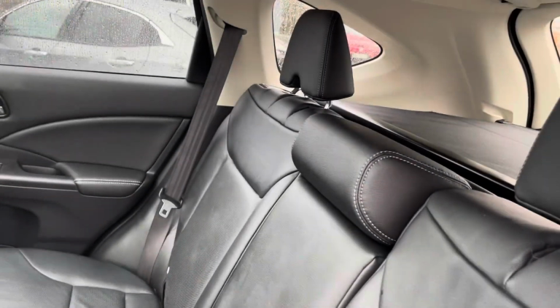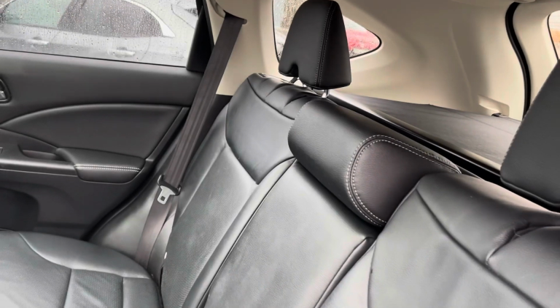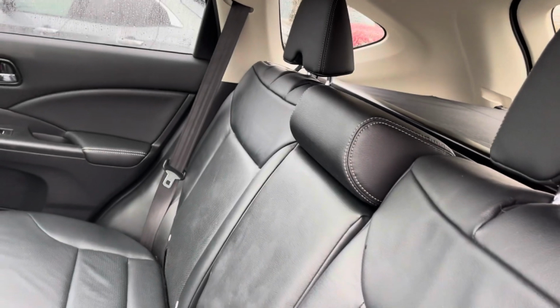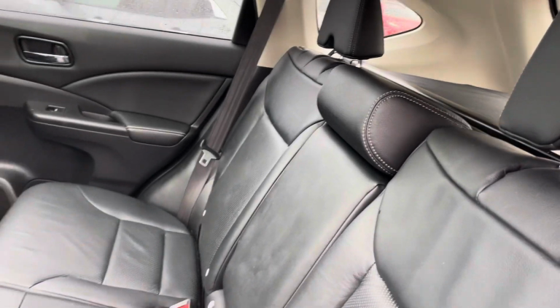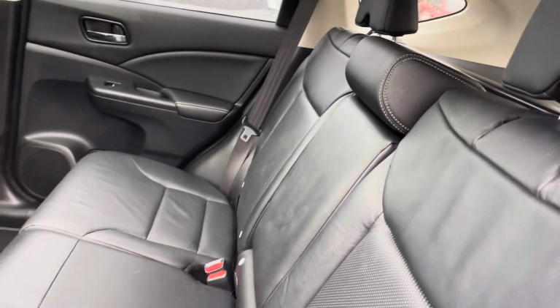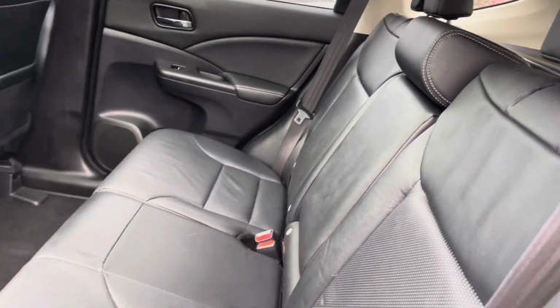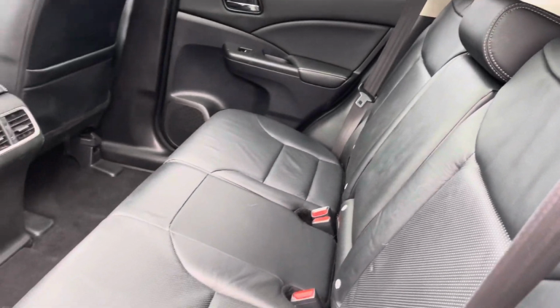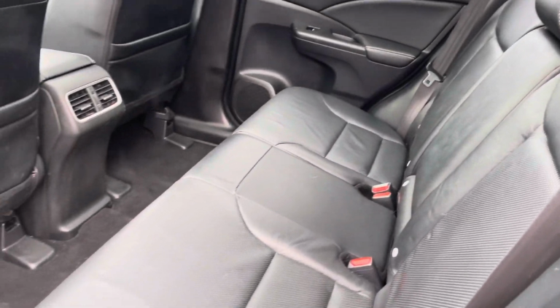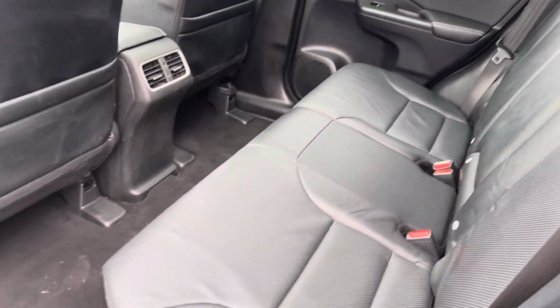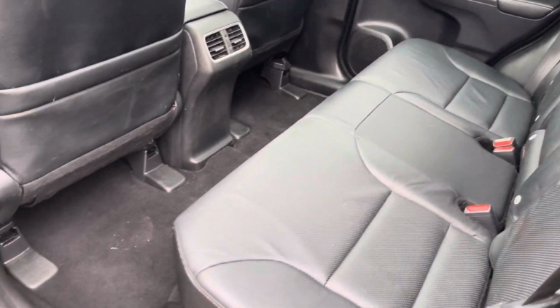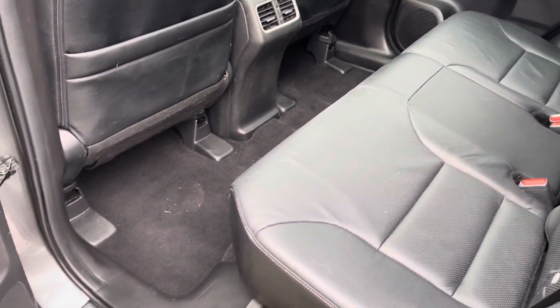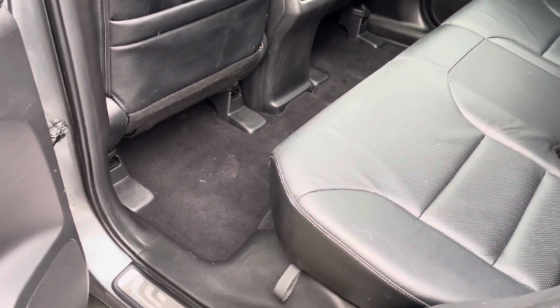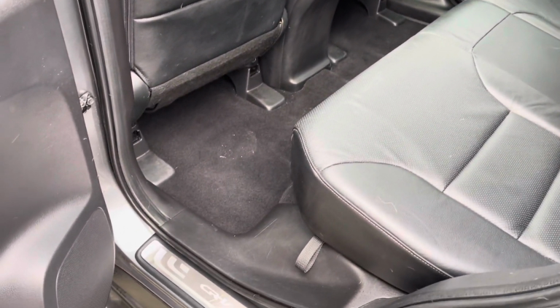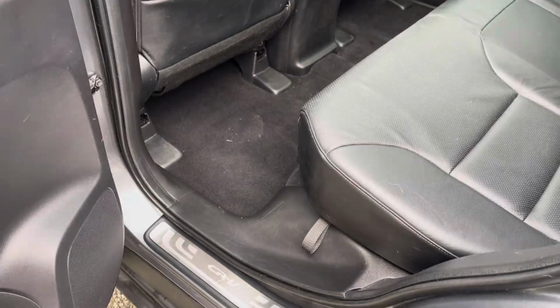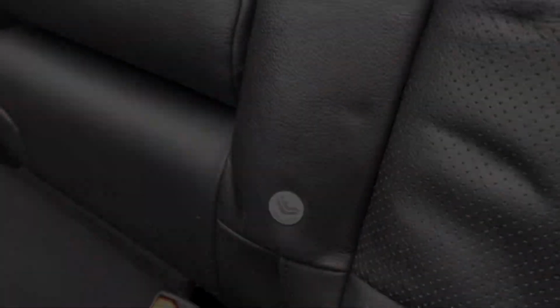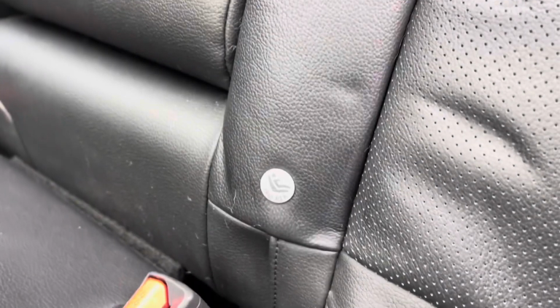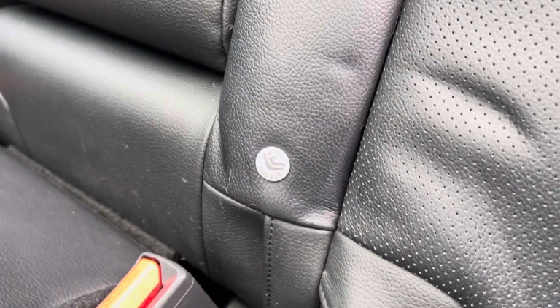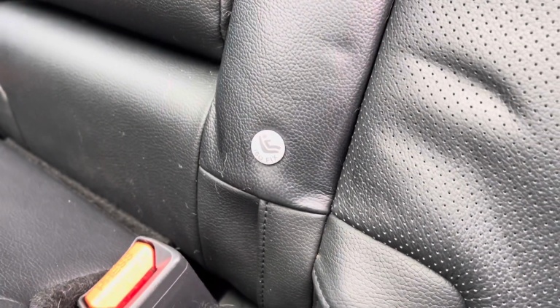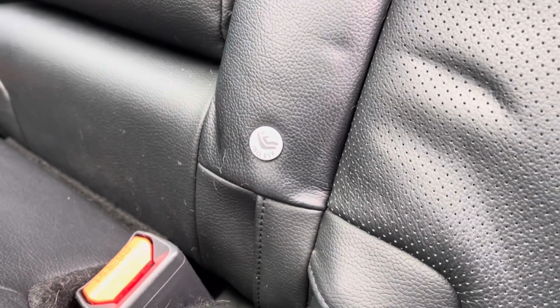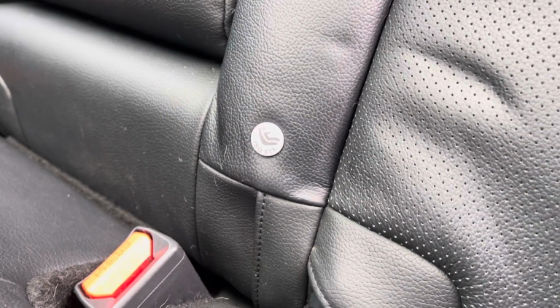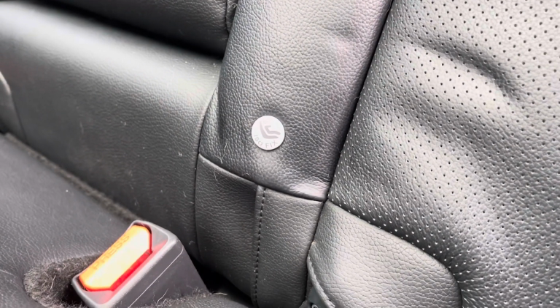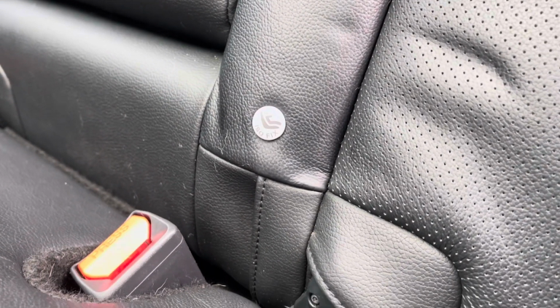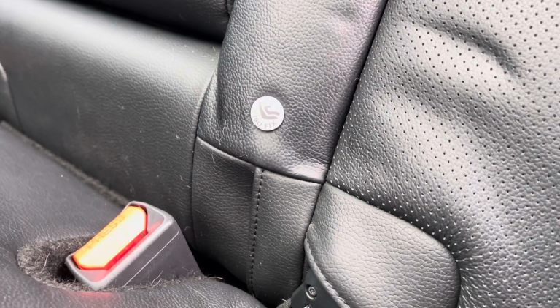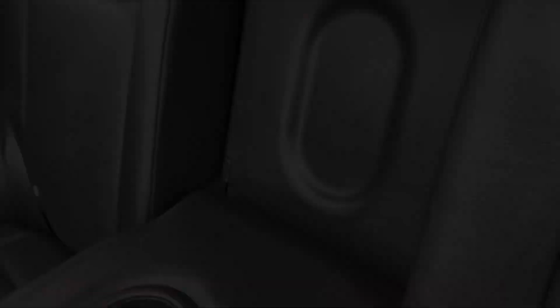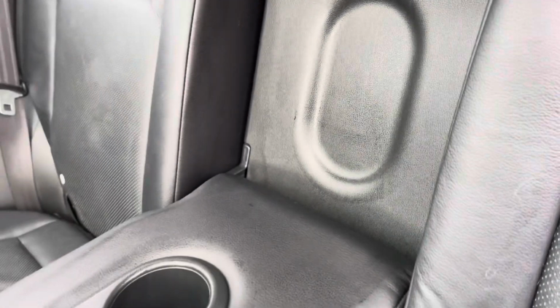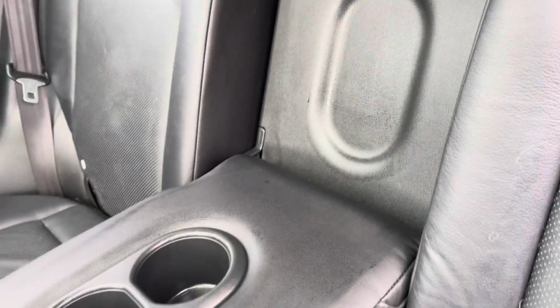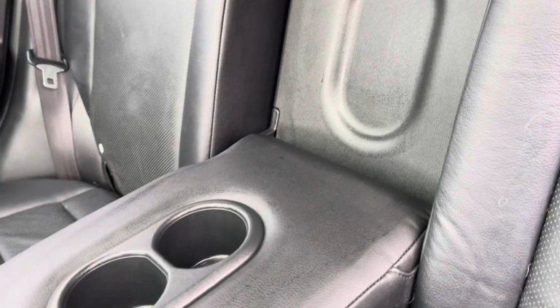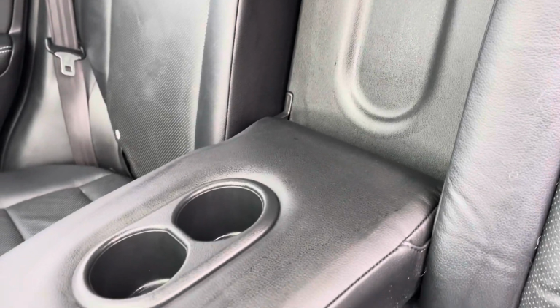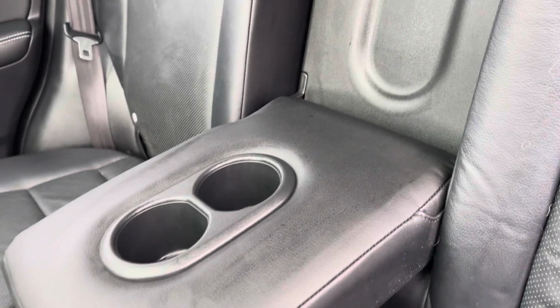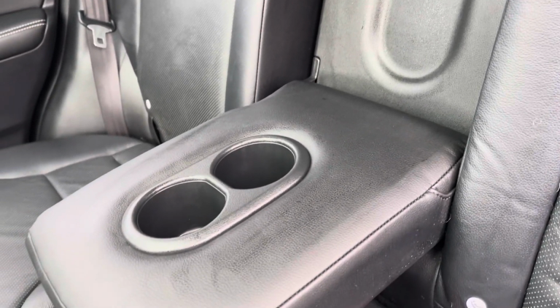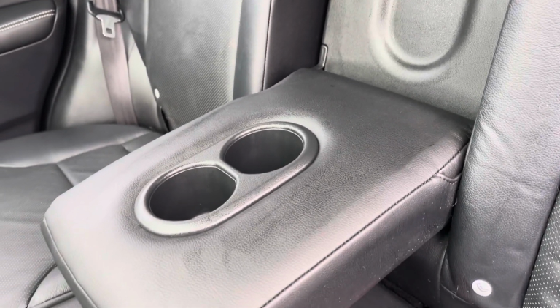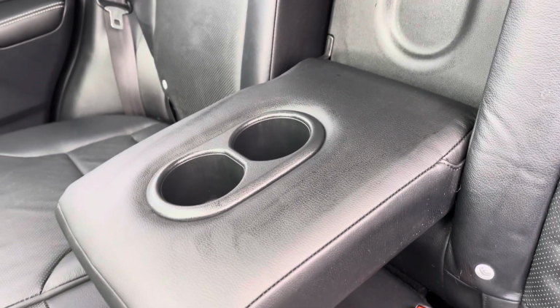Heading into your rear interior now, you've got a lovely black leather upholstery — it's very luxurious looking and feeling. You've got ISOFIX points available in the rear seats for those with small children, as well as a drop-down black leather armrest with cup holders included.